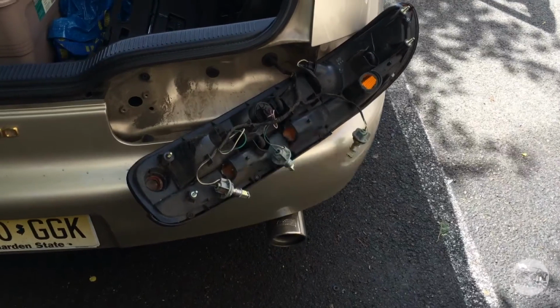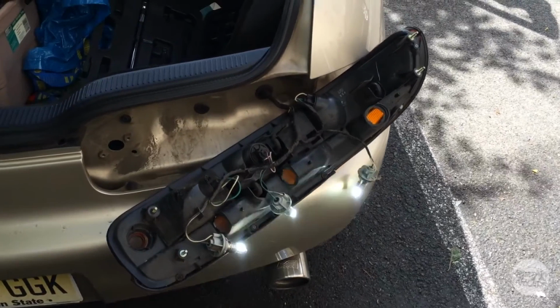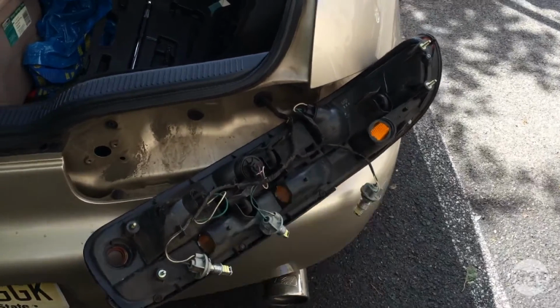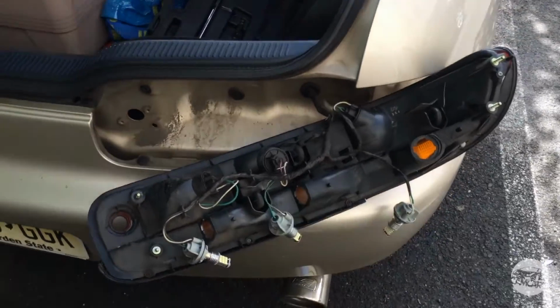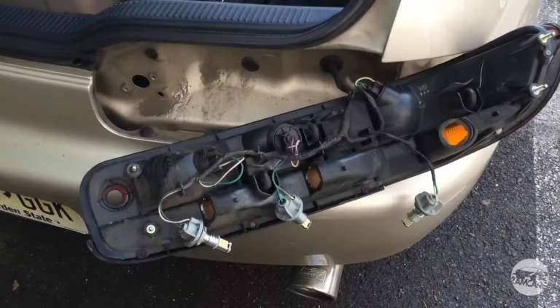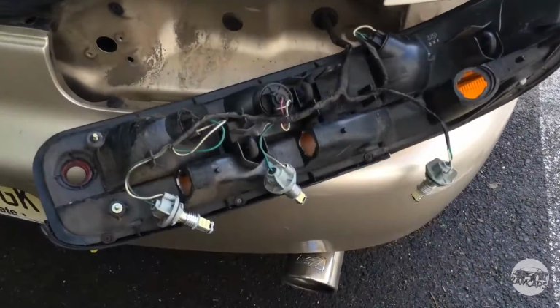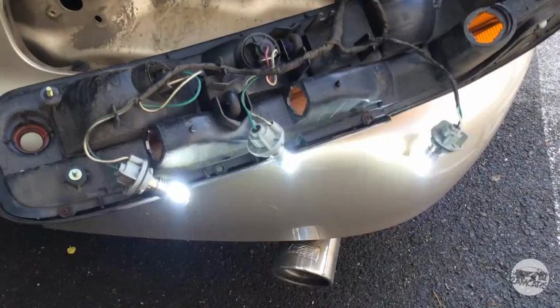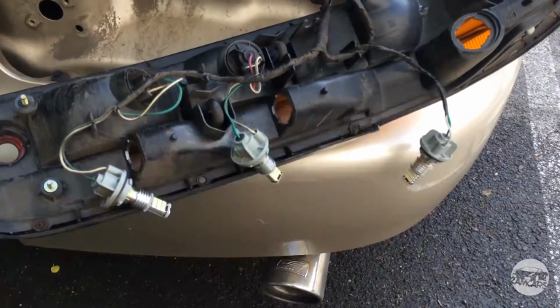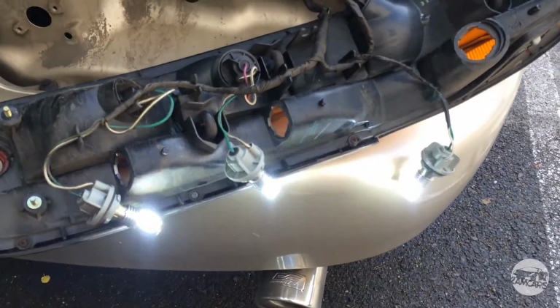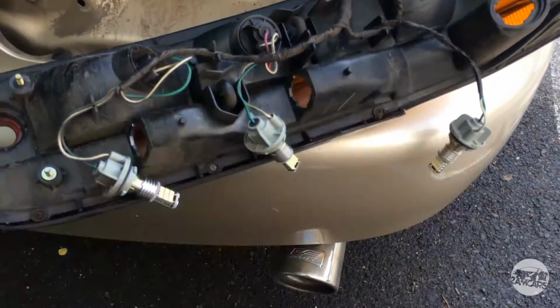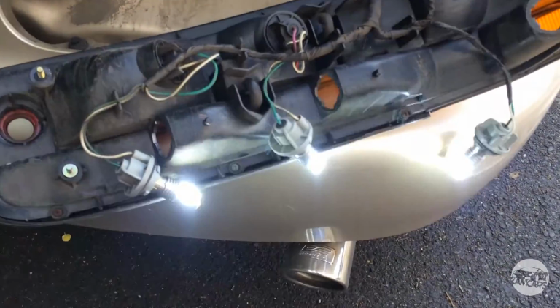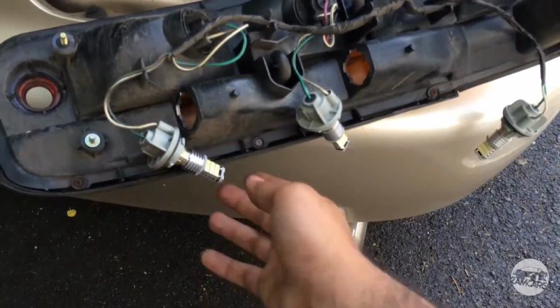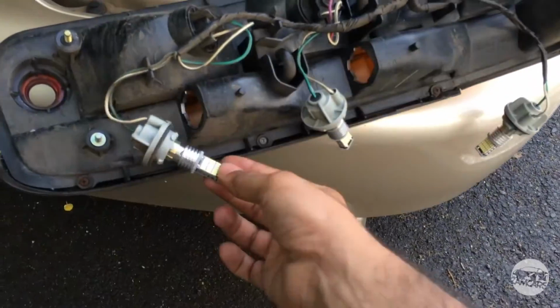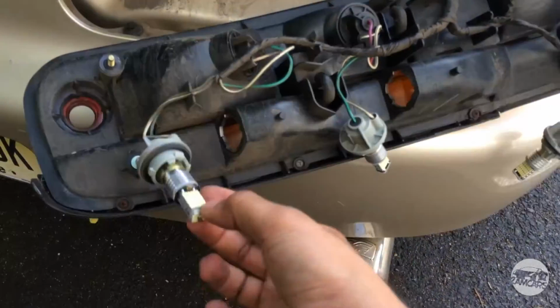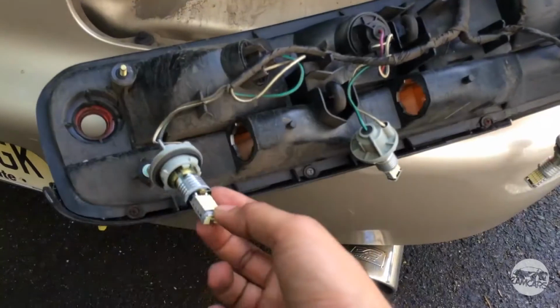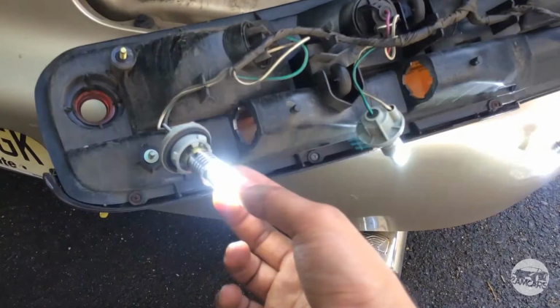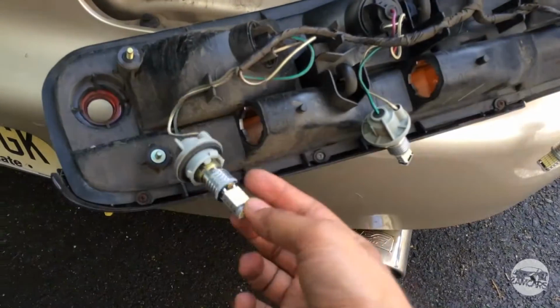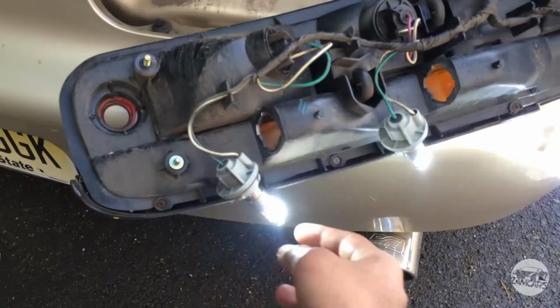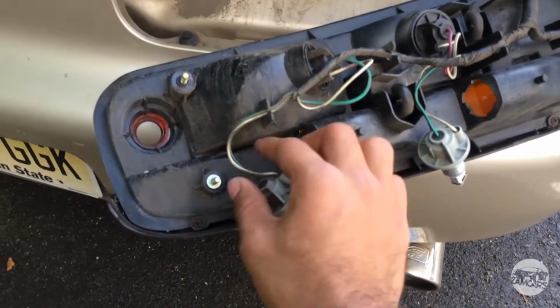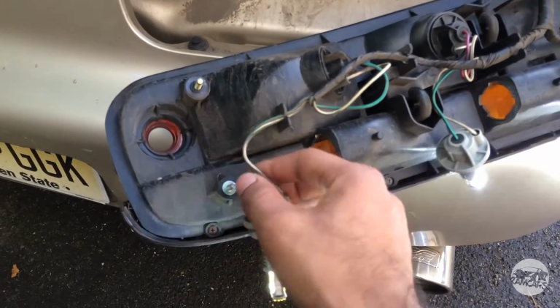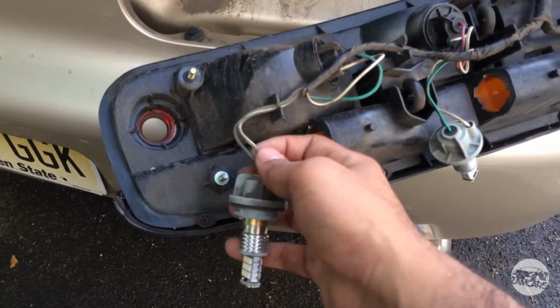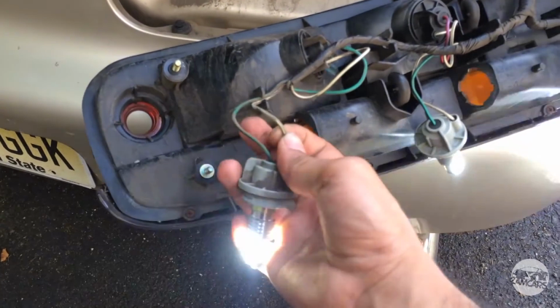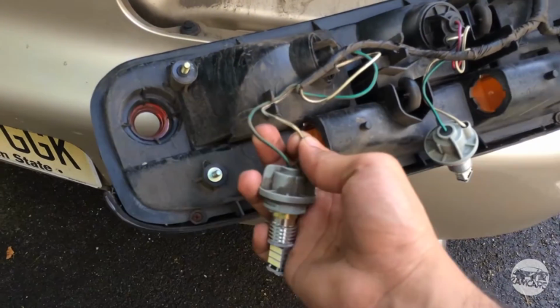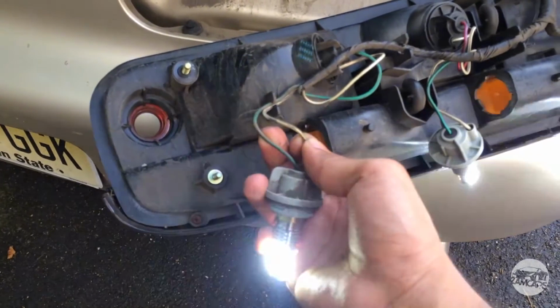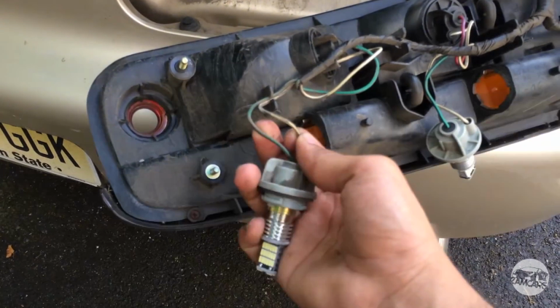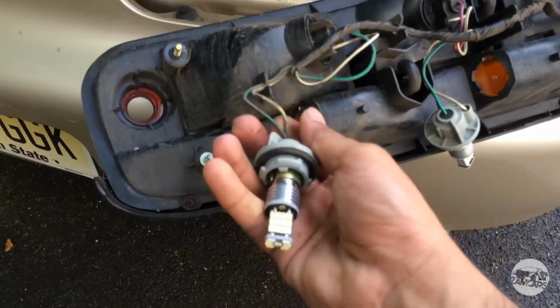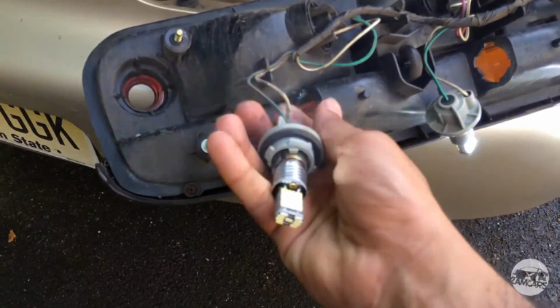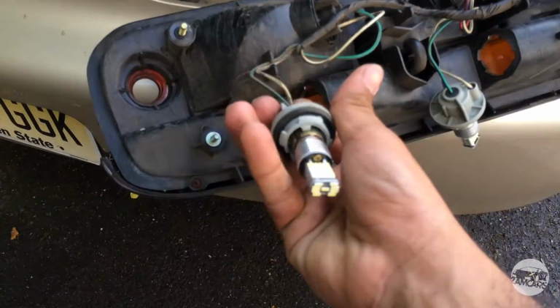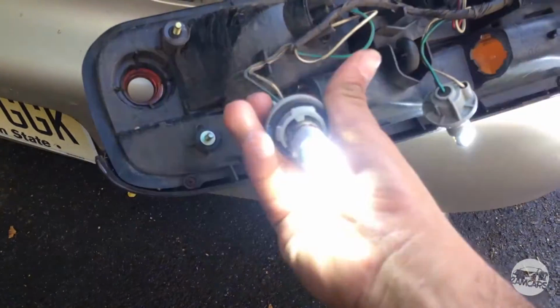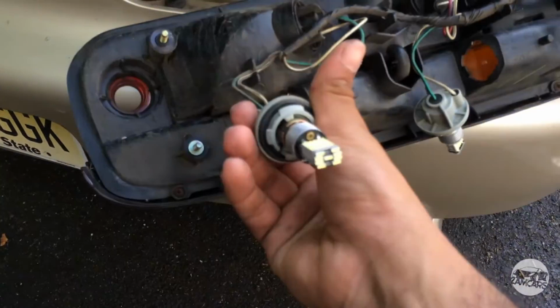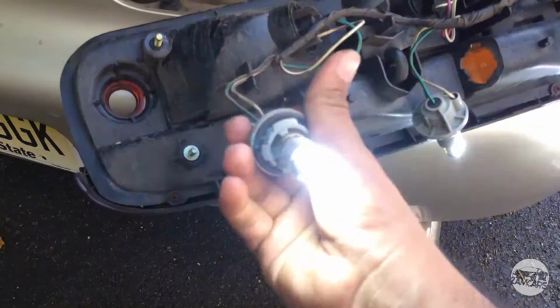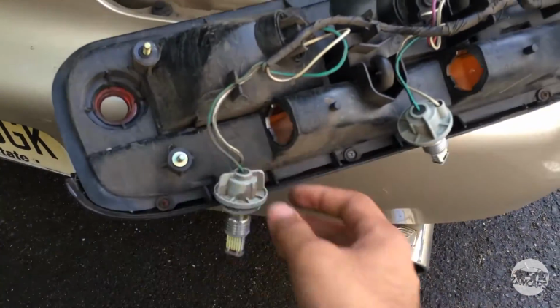Before you put the bulbs back into the housings, make sure that they work — and in this case they do, although they do hyperflash. In order to fix that, what we're going to have to do is install in-line resistors so that way they slow down the flashing speed.